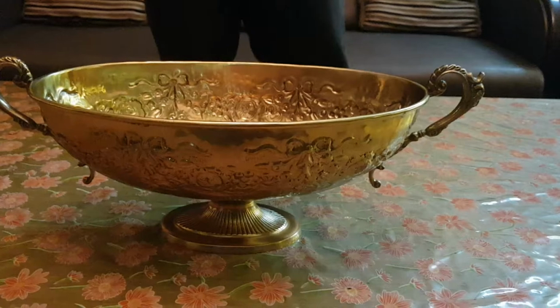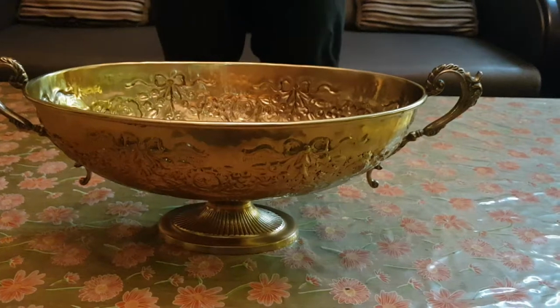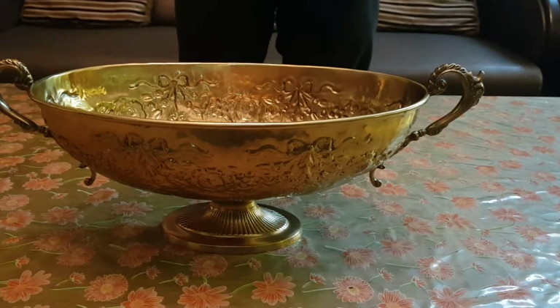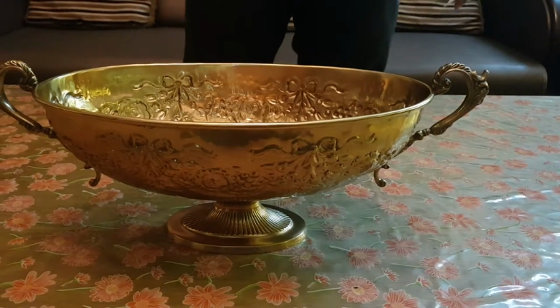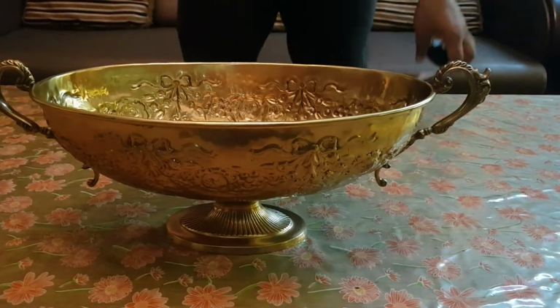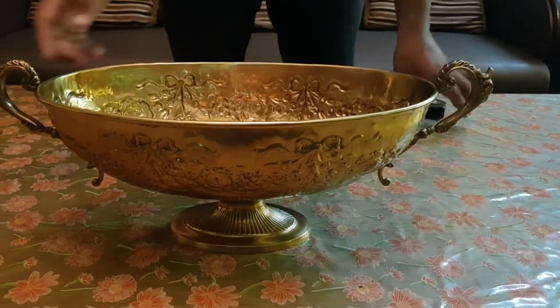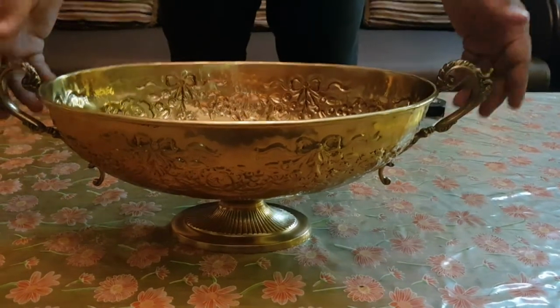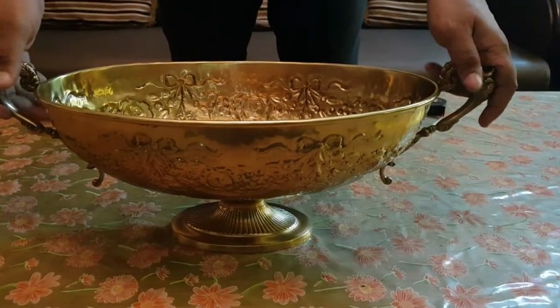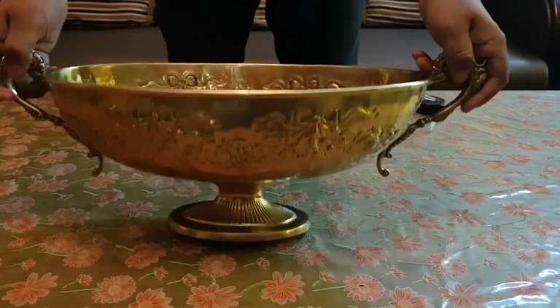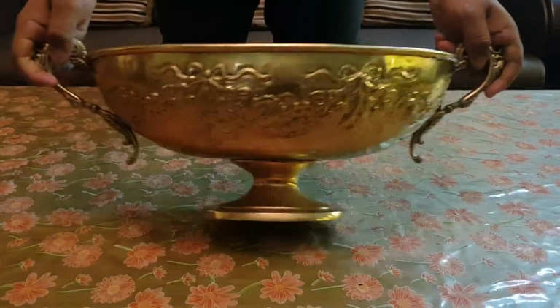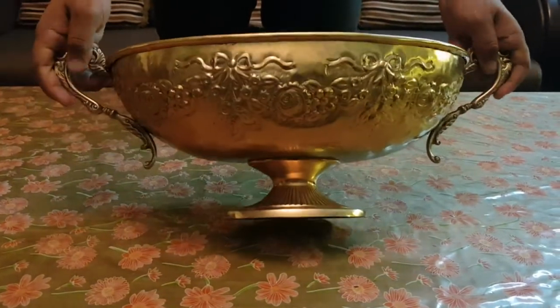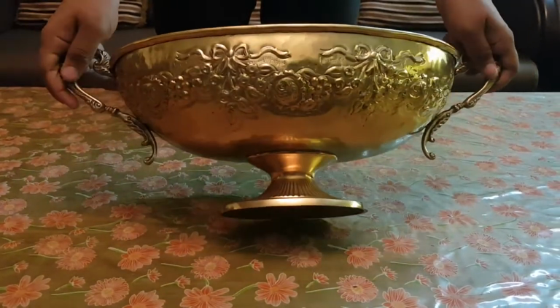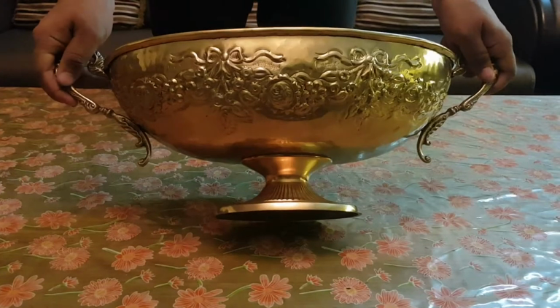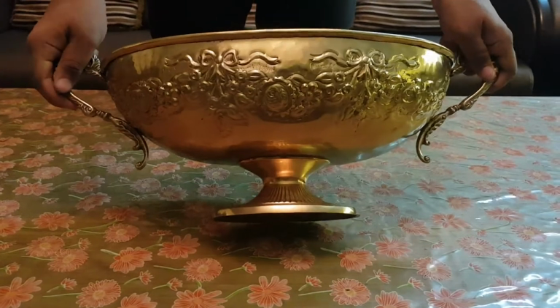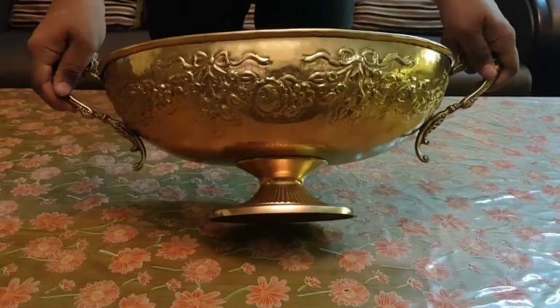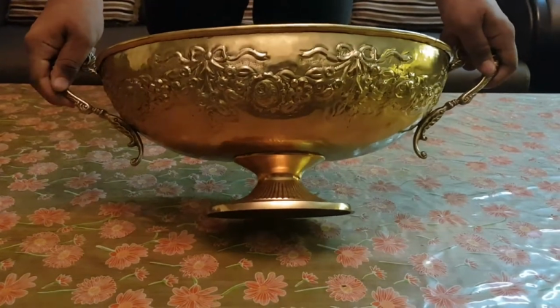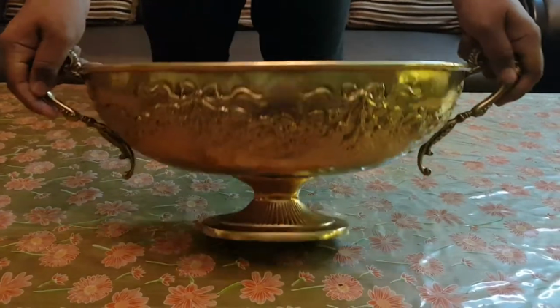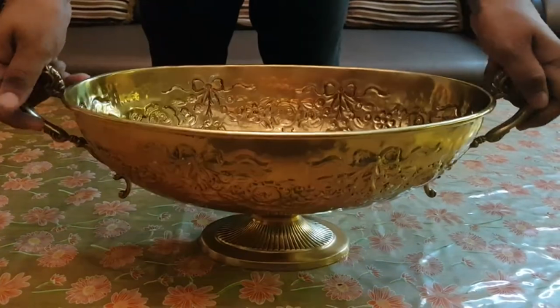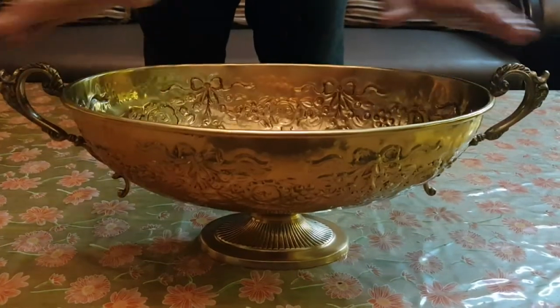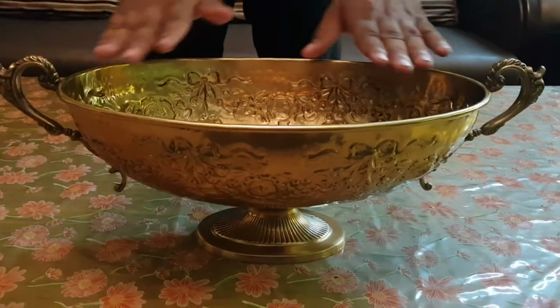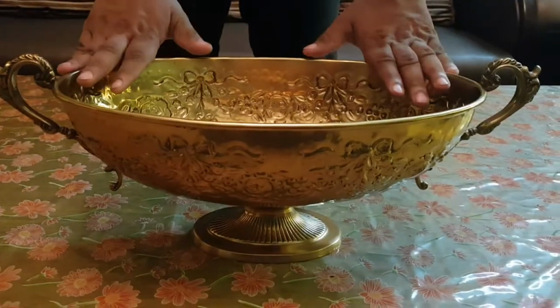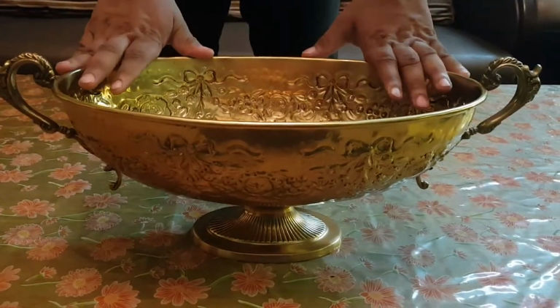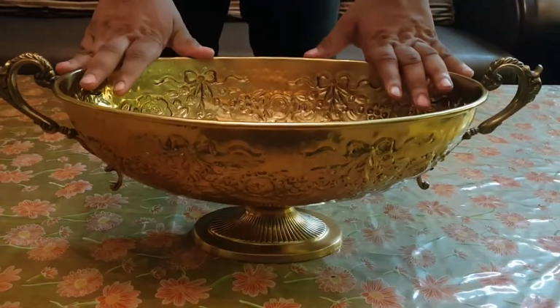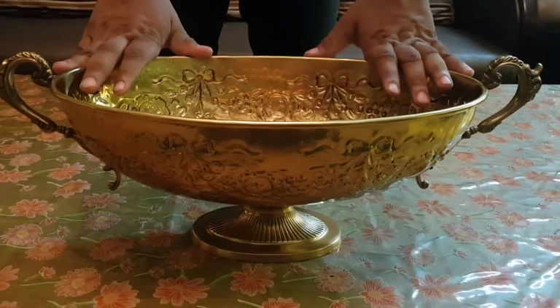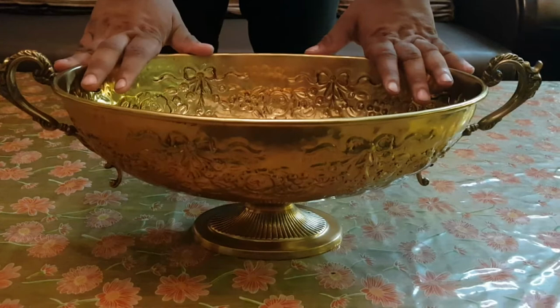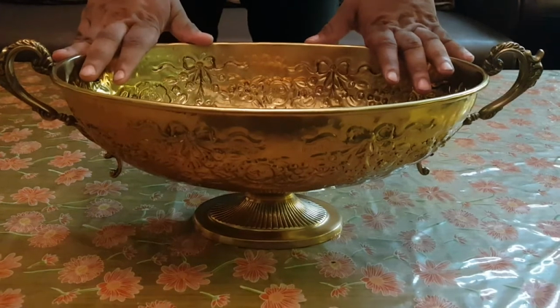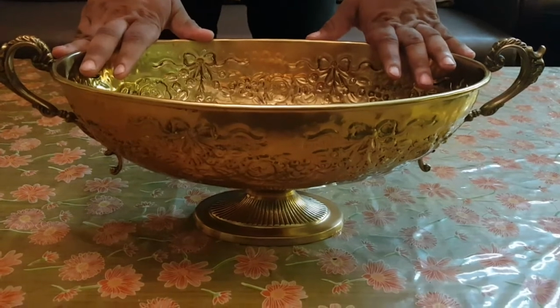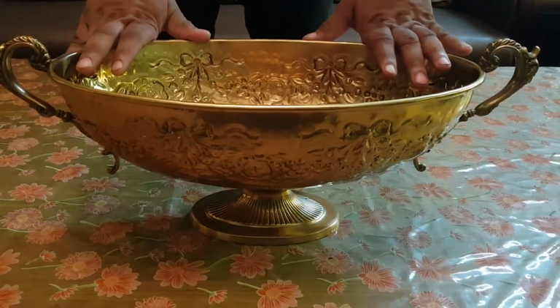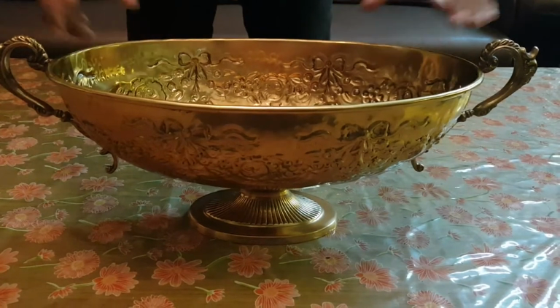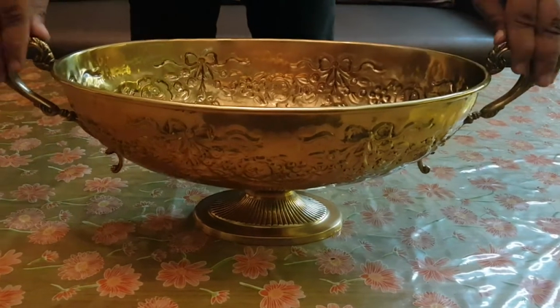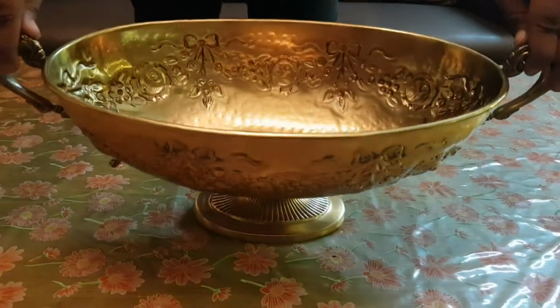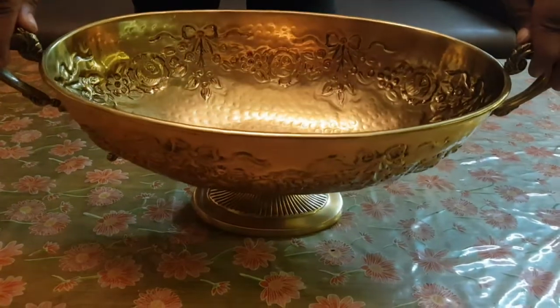We are in front of you again with our majestically crafted handmade brass bowl. You can put flowers or fruits inside and can use it as a decorative piece or as a utility article.